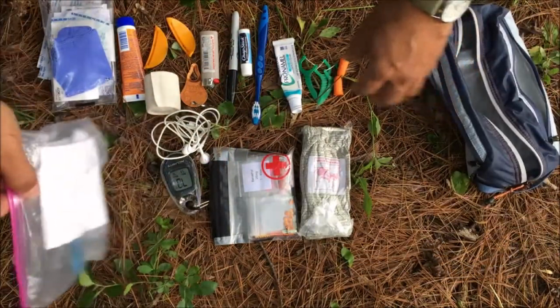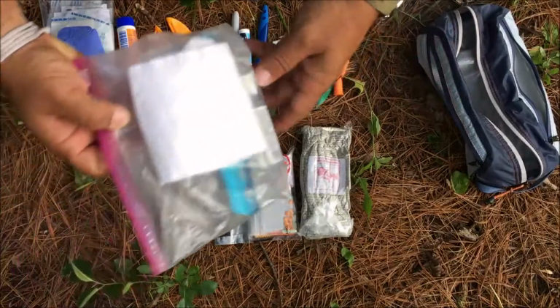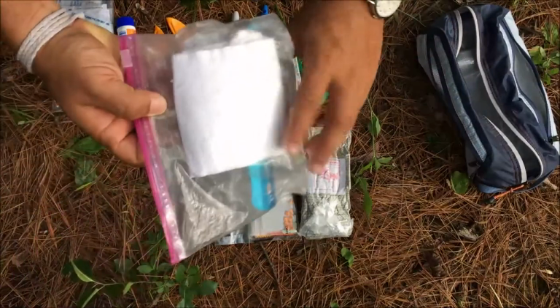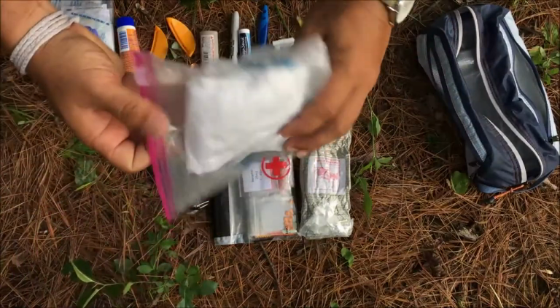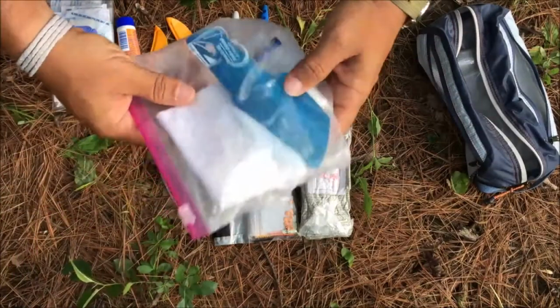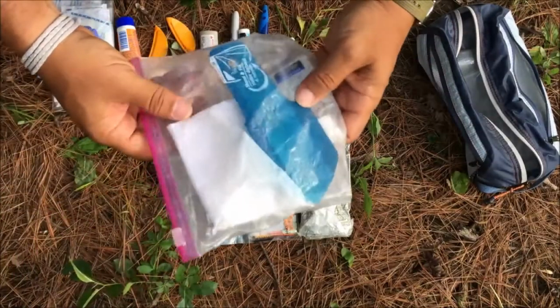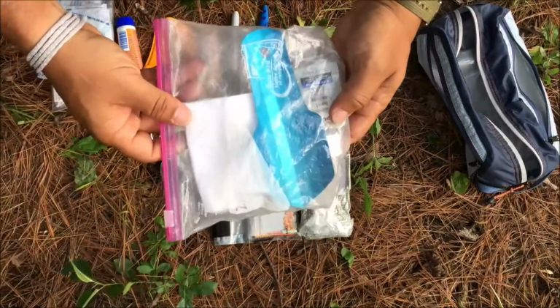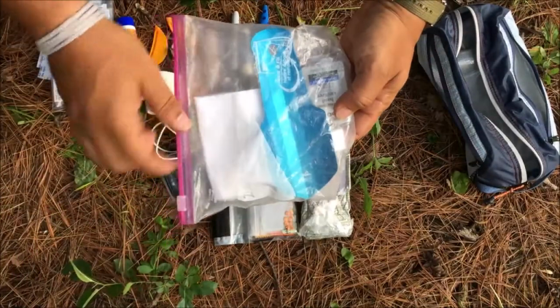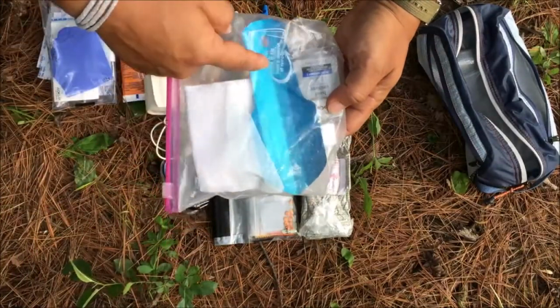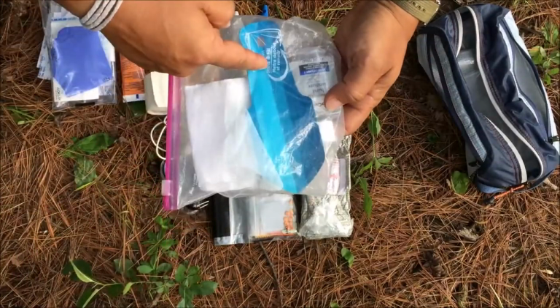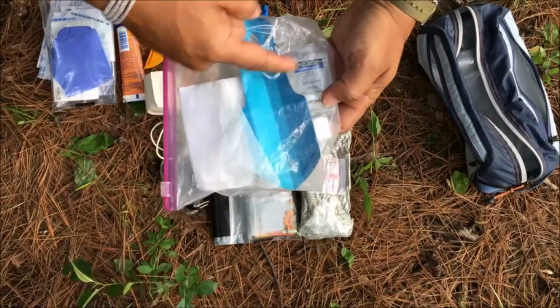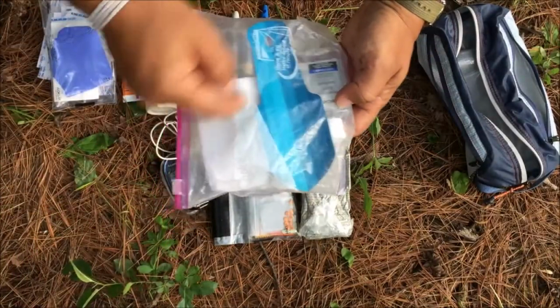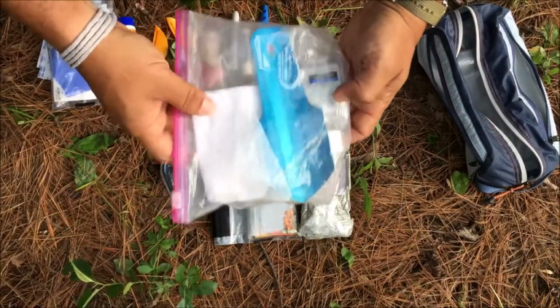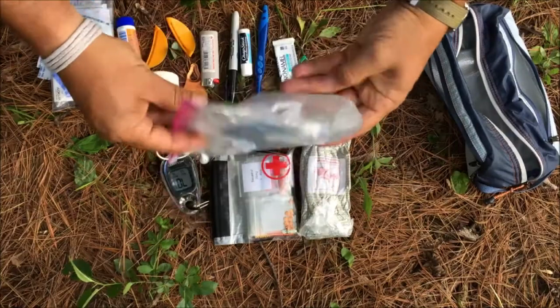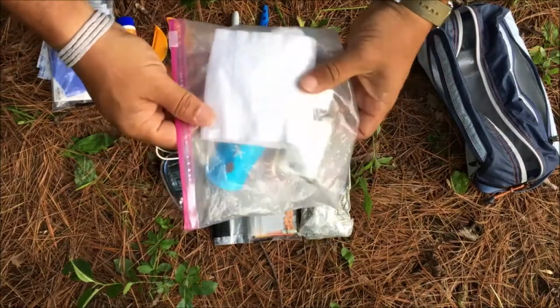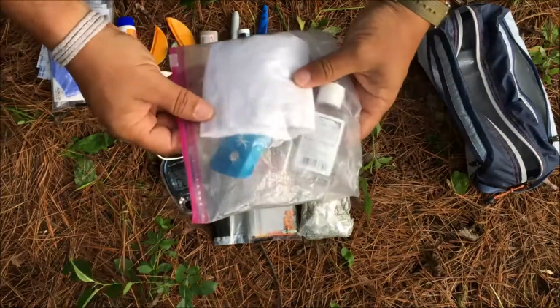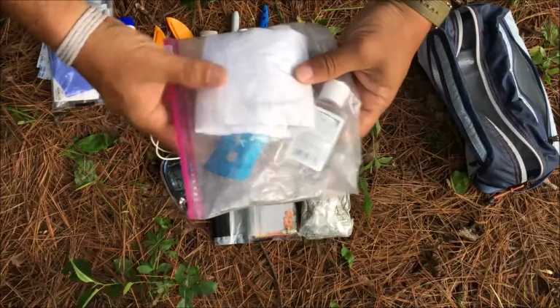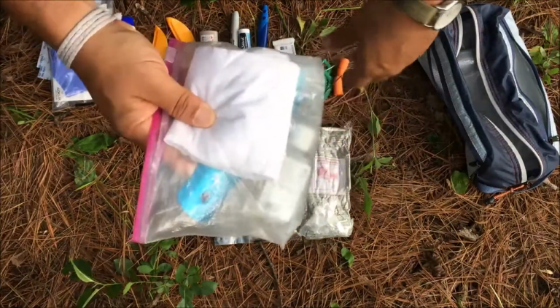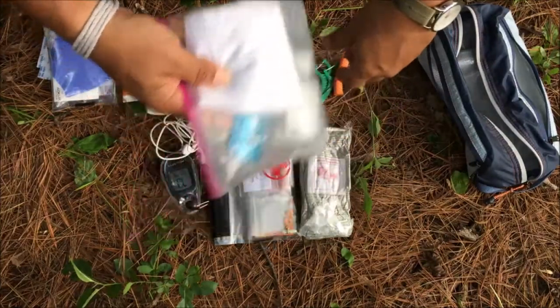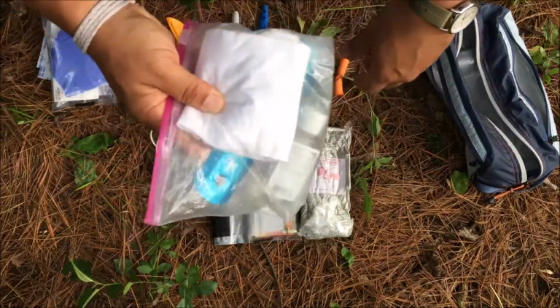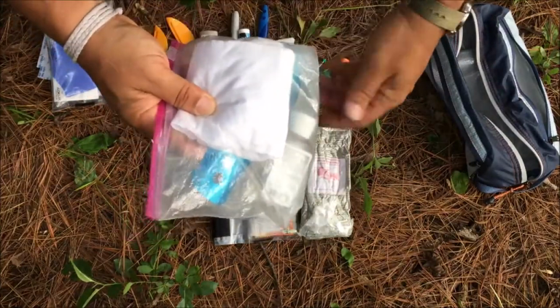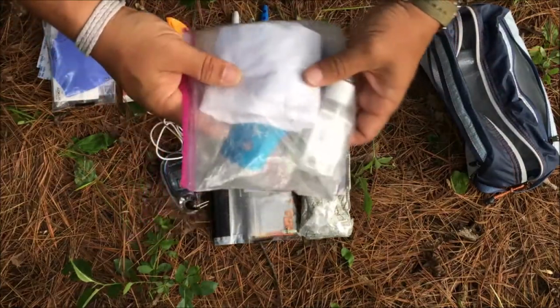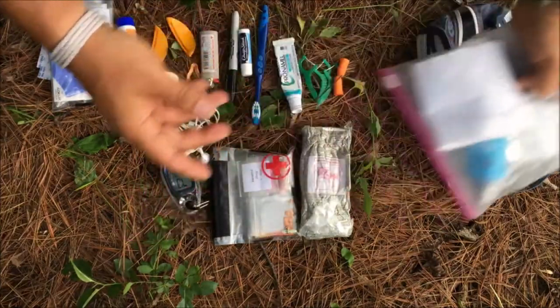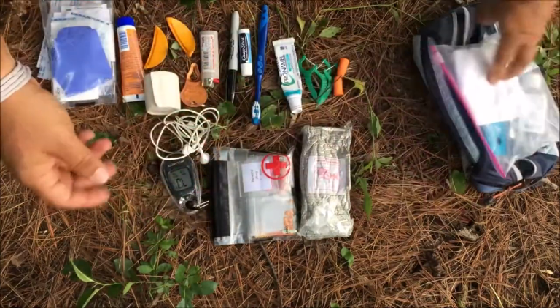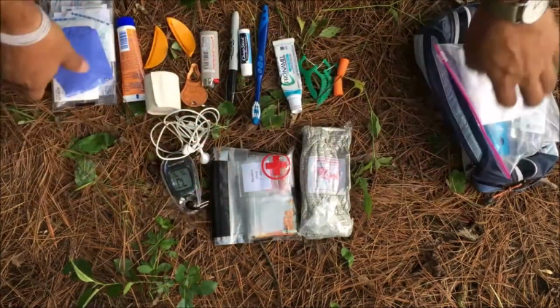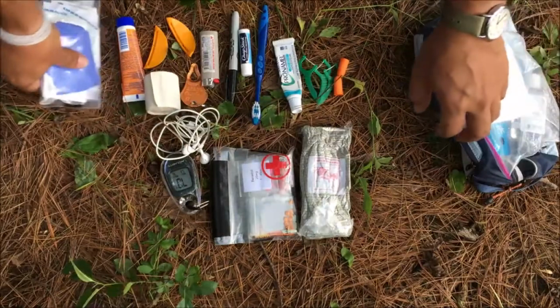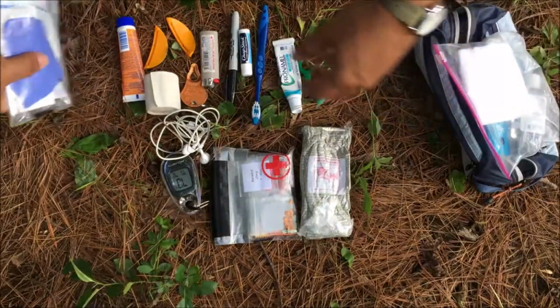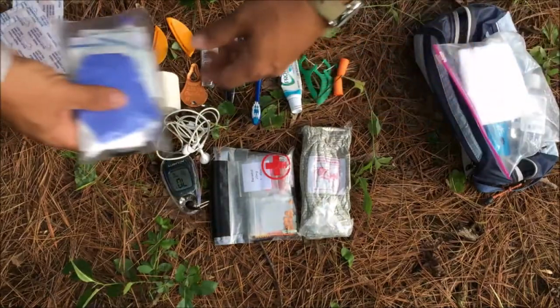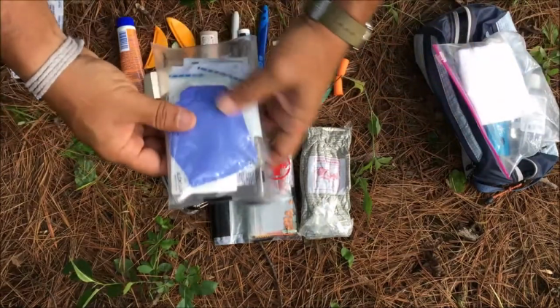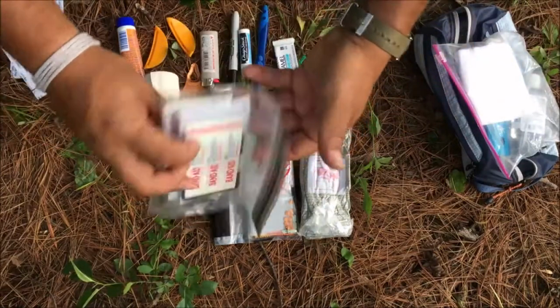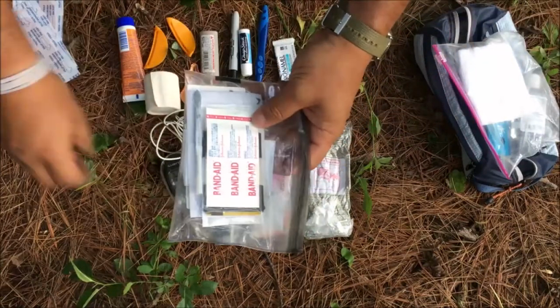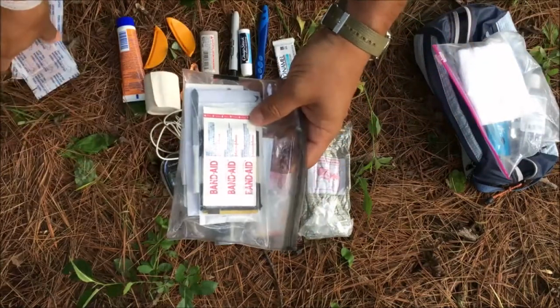On the far left I keep the toiletry kit, which is very basic: a trowel, hand sanitizer, and toilet paper. That's really all you need — just grab this whole bag and go take care of your business.